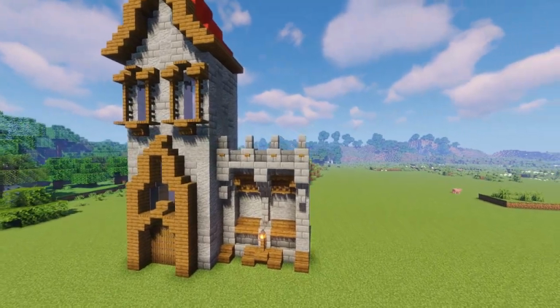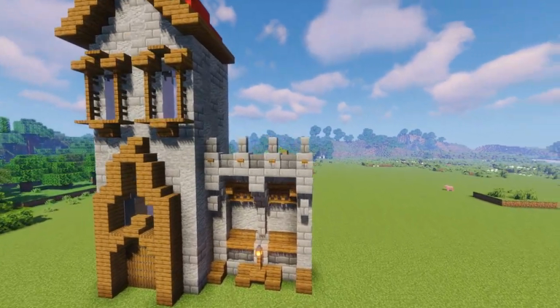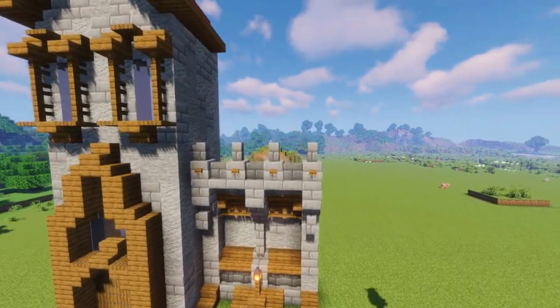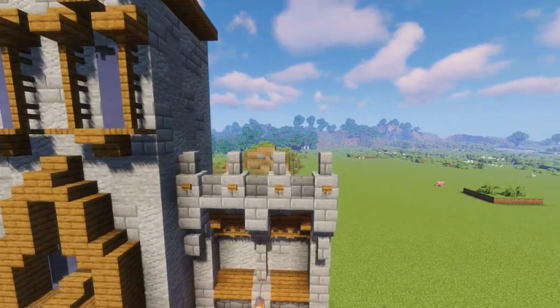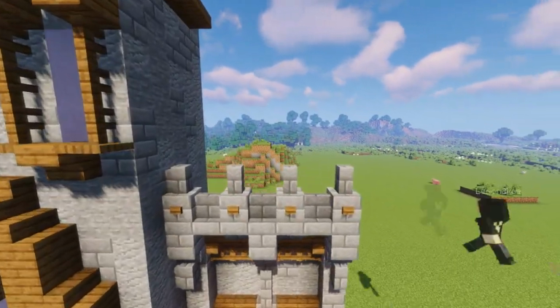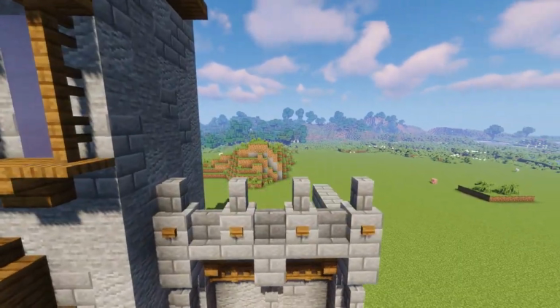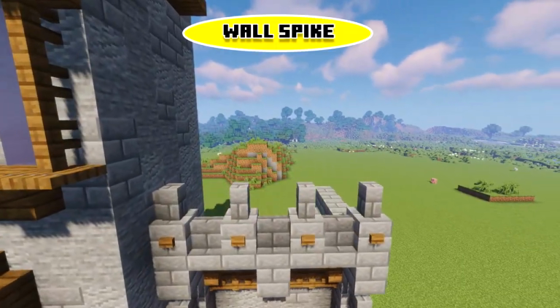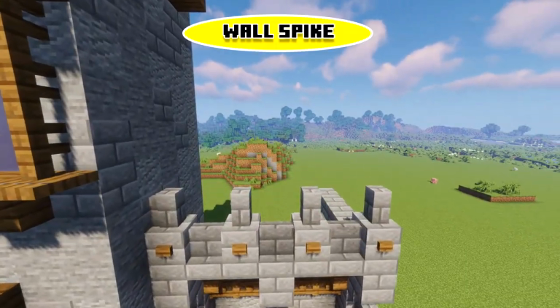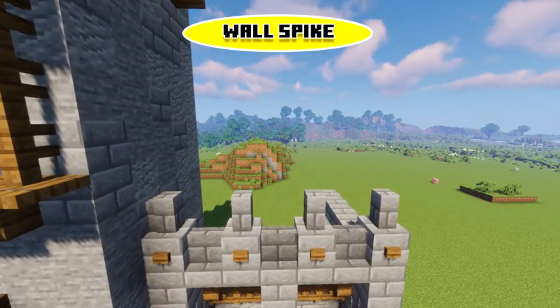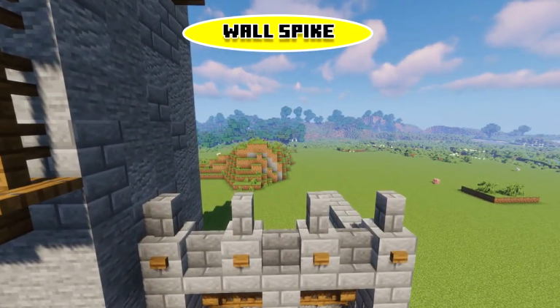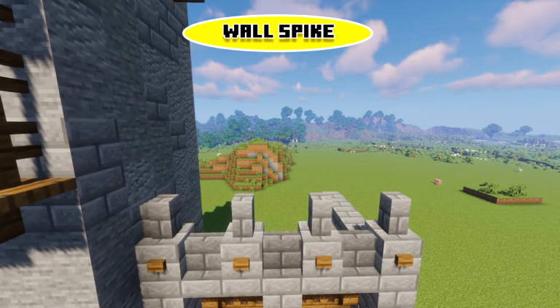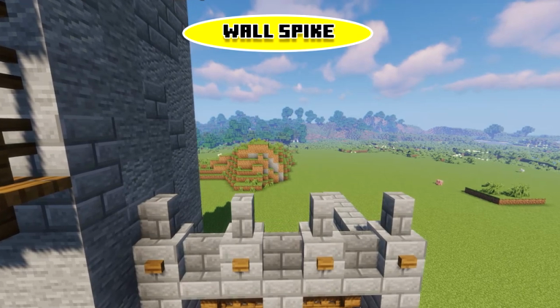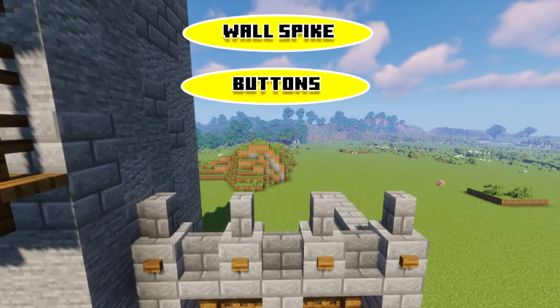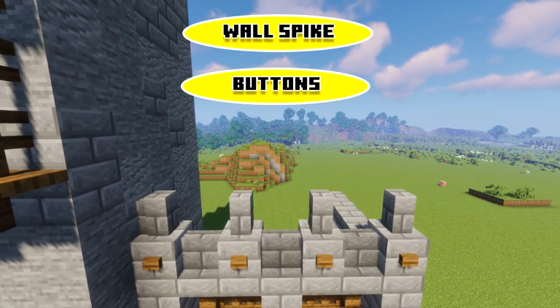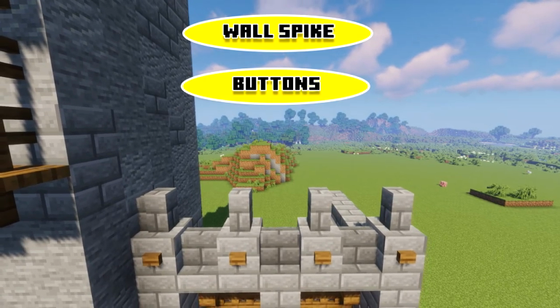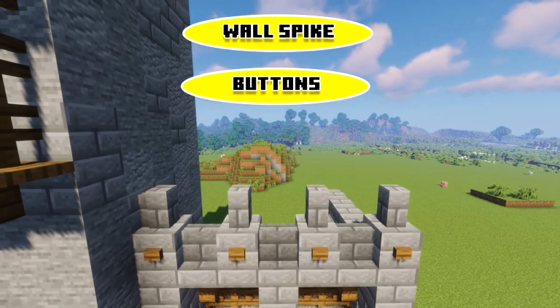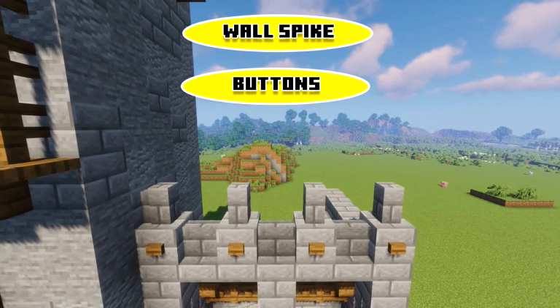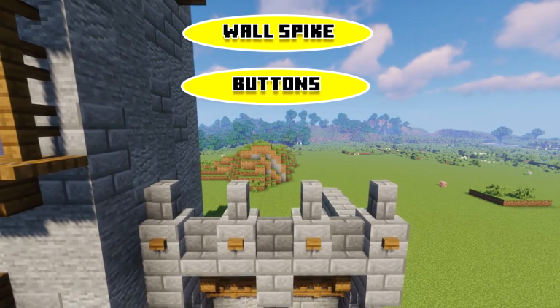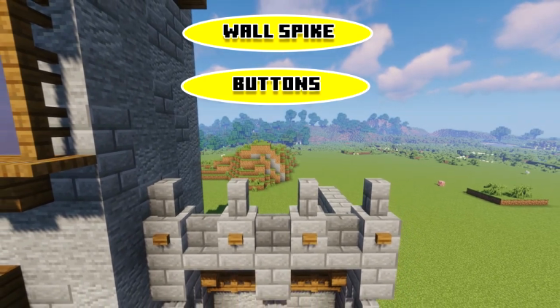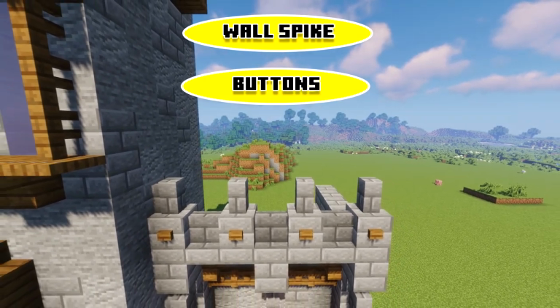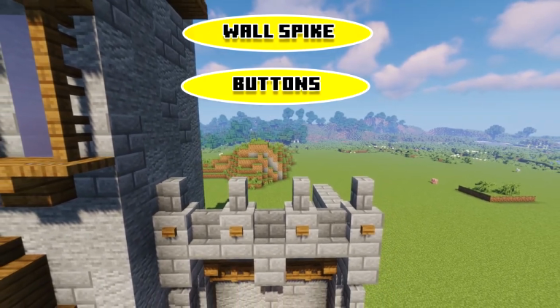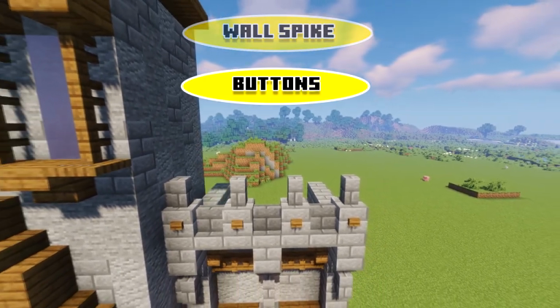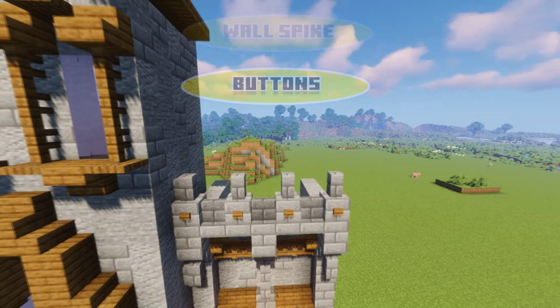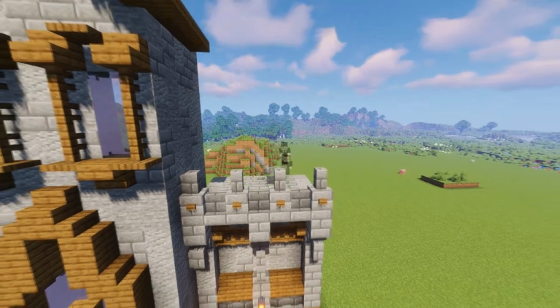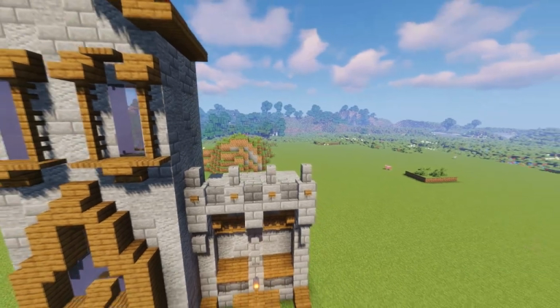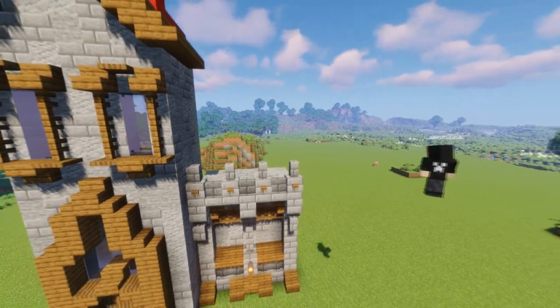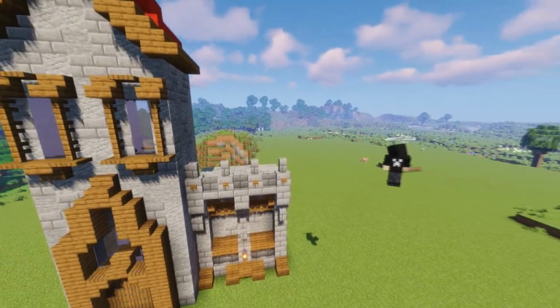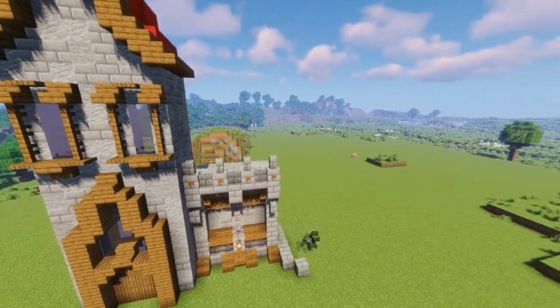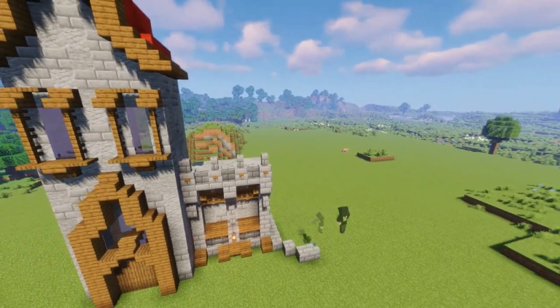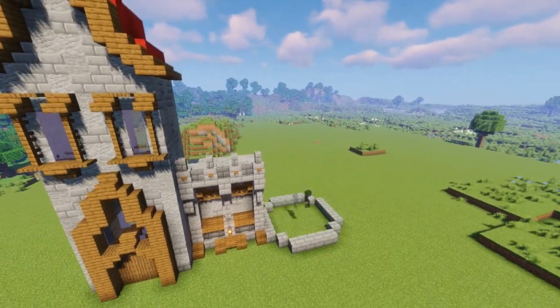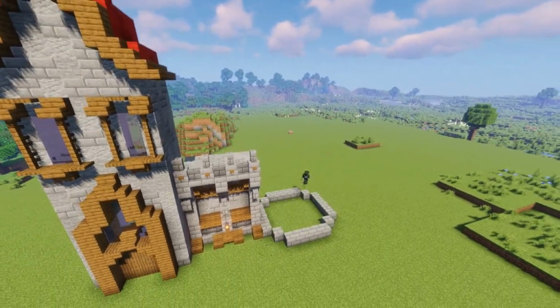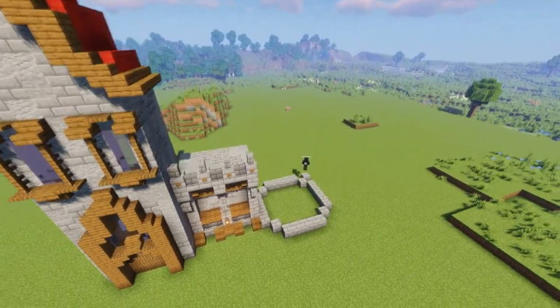We have two more tips. The first one is to use walls as the spikes on your castle, just like you see here, and to use buttons on the front as detailing. They're both really cool additions that help add more detail to your builds.